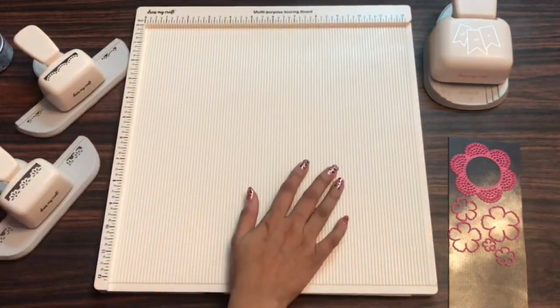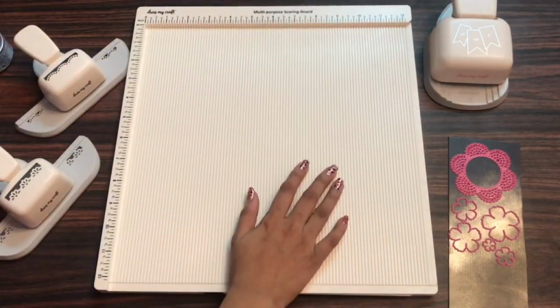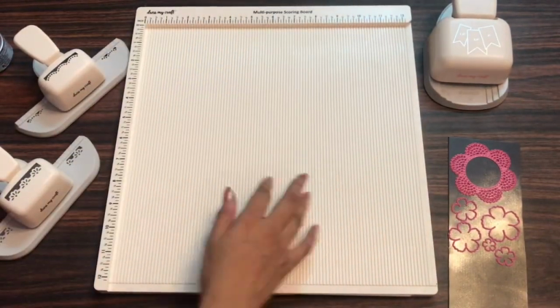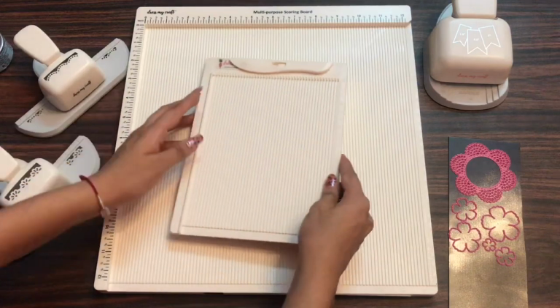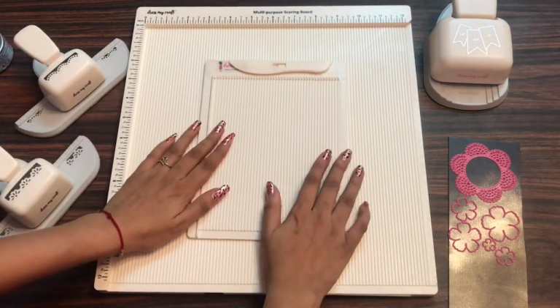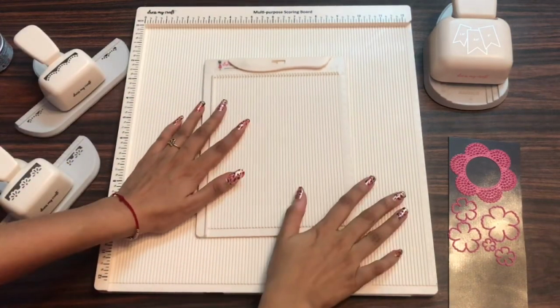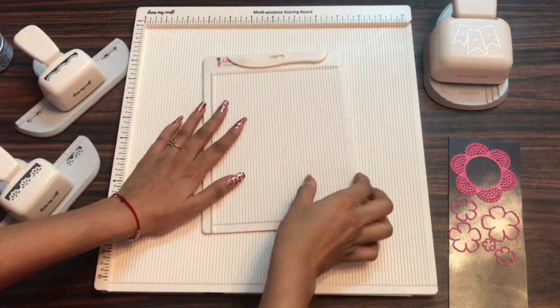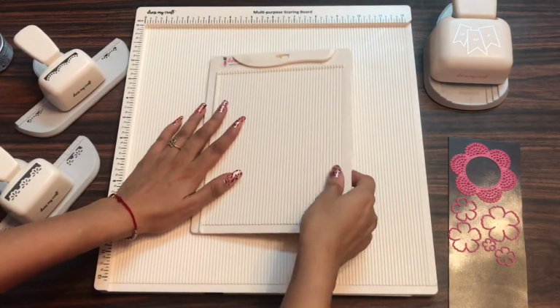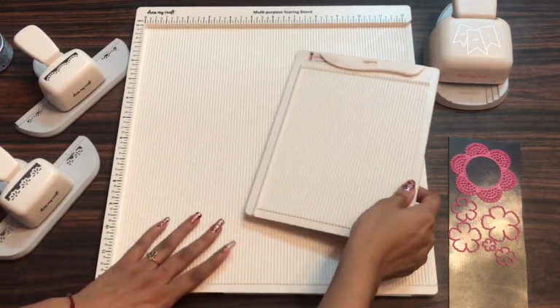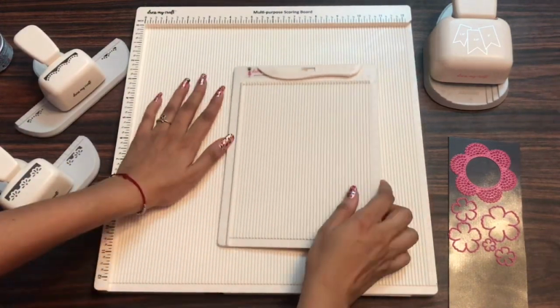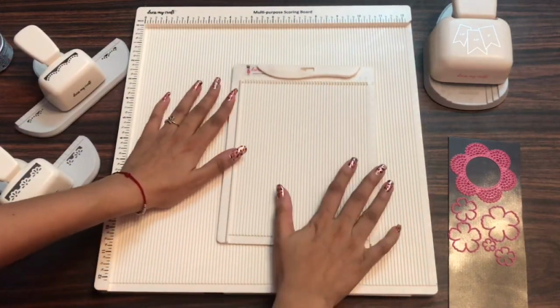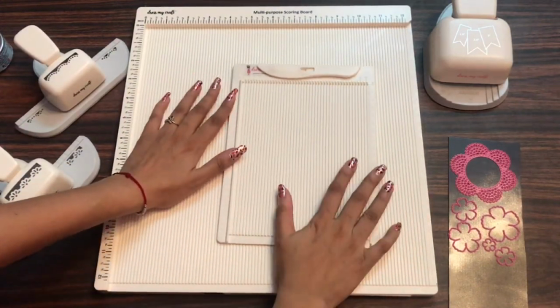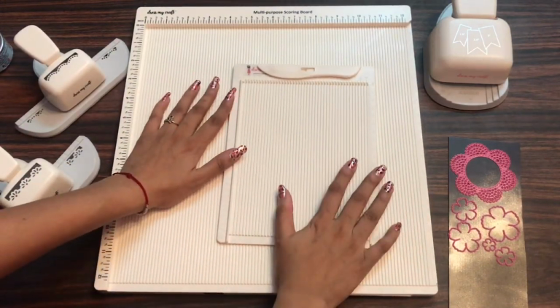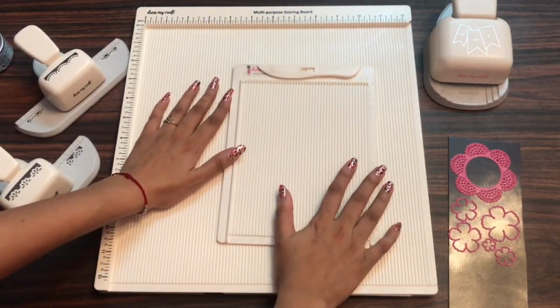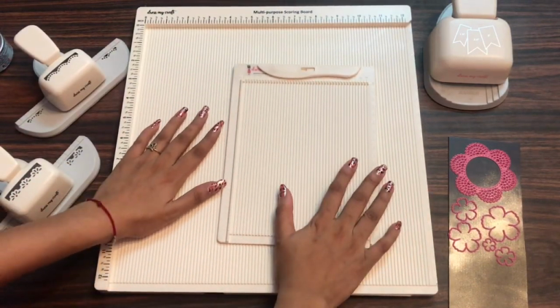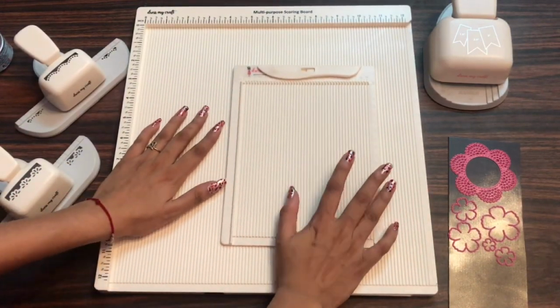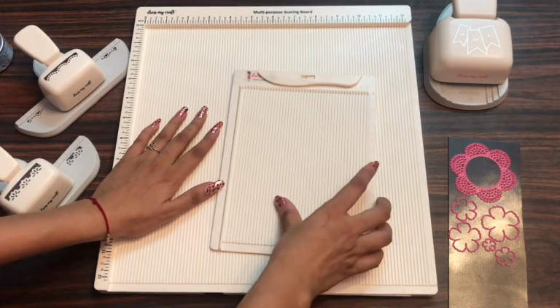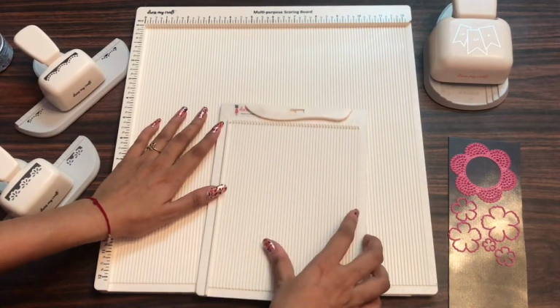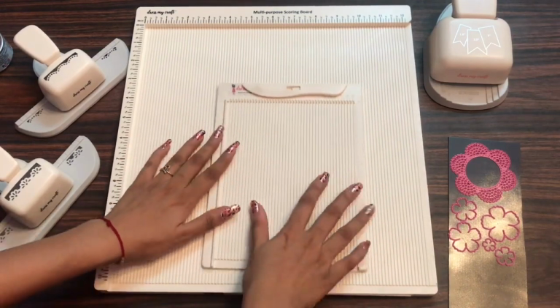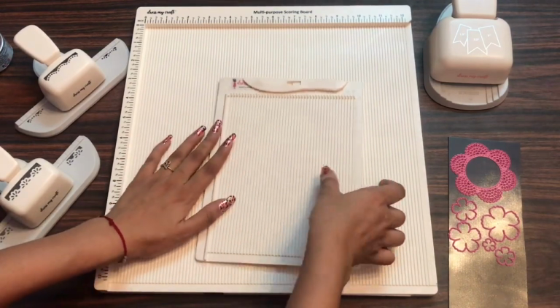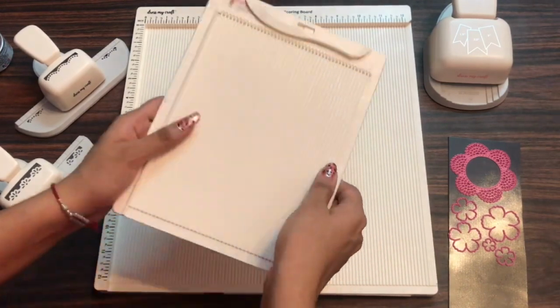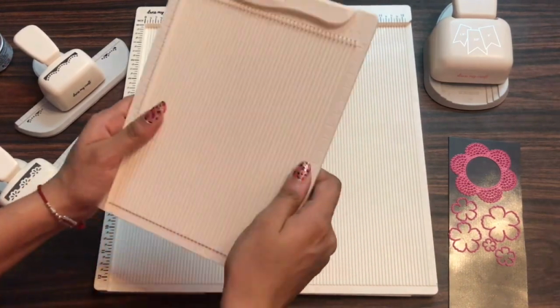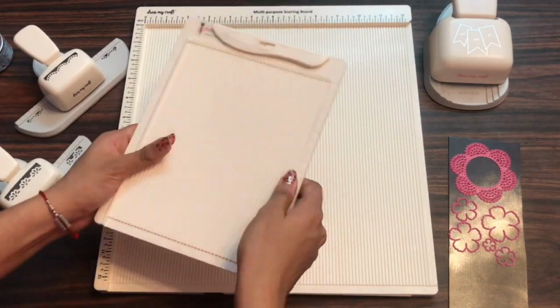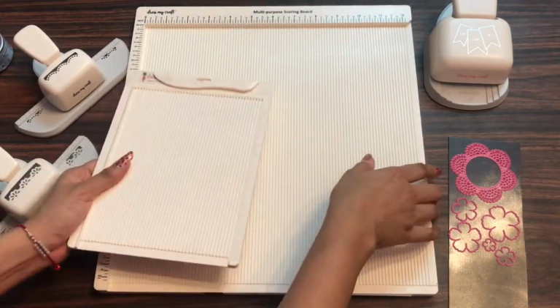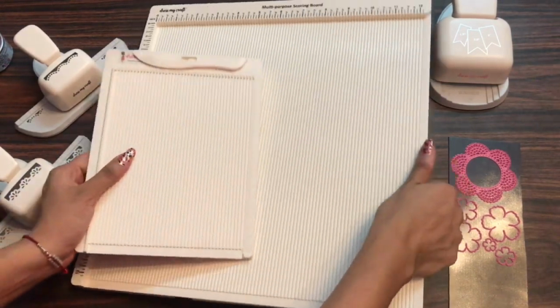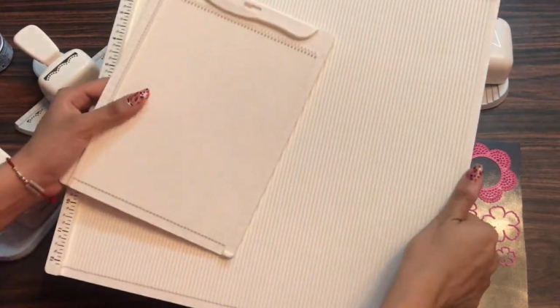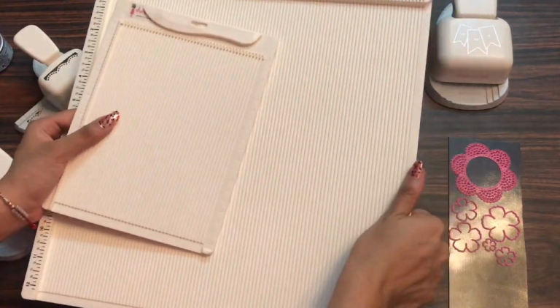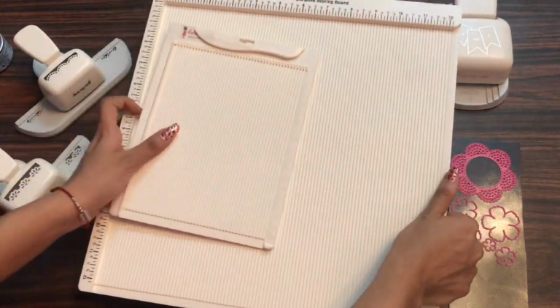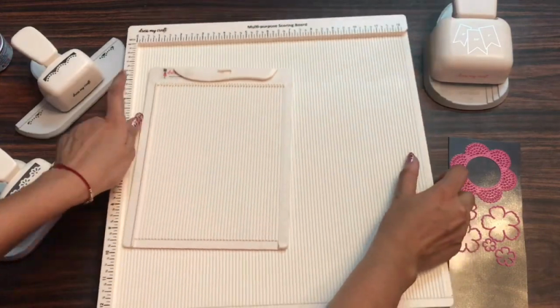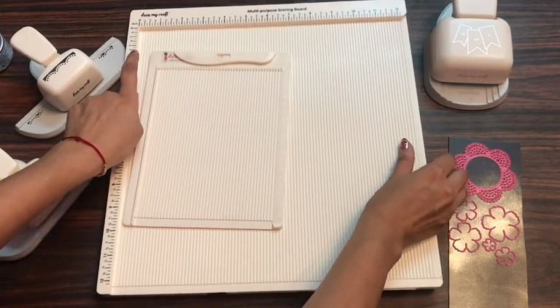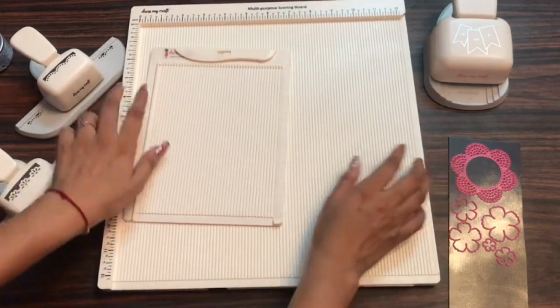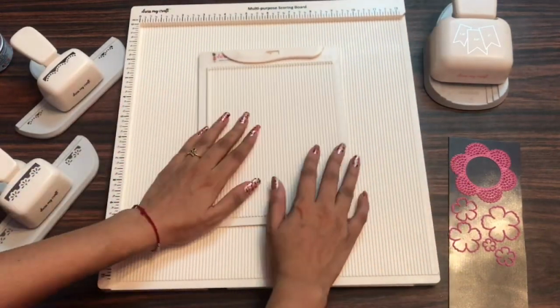So that's all for today guys. I hope you enjoyed this product review on the Multi-Purpose Scoreboard and the Mini Scoreboard. See you soon until next time with another product review. Till then, happy crafting!